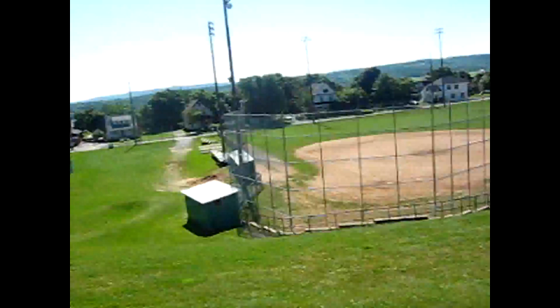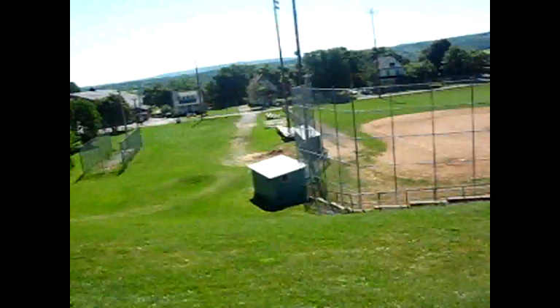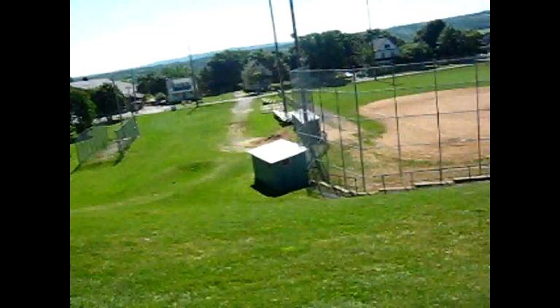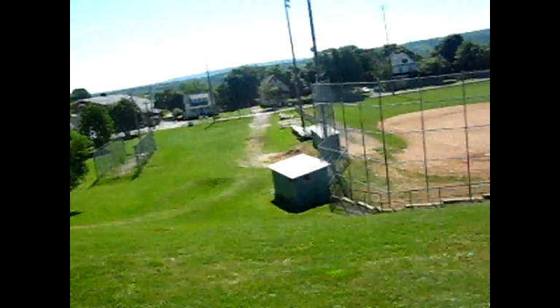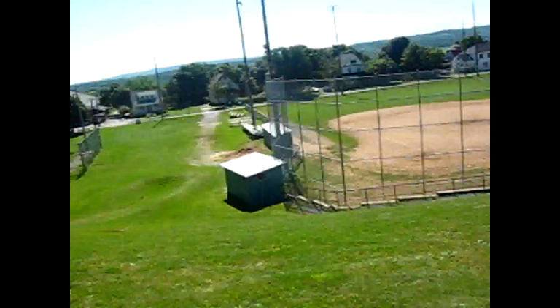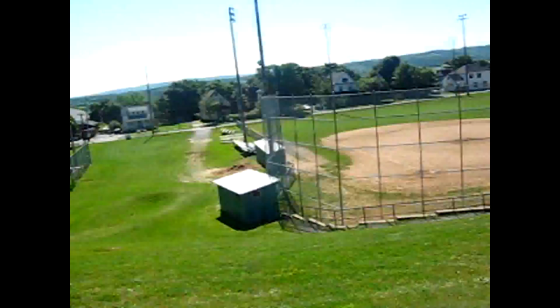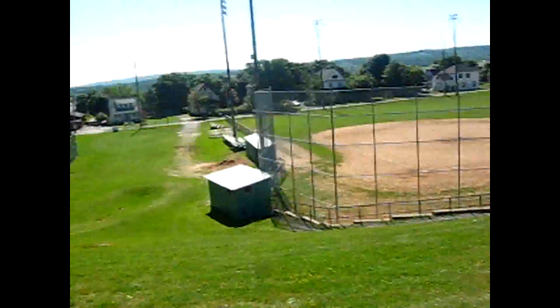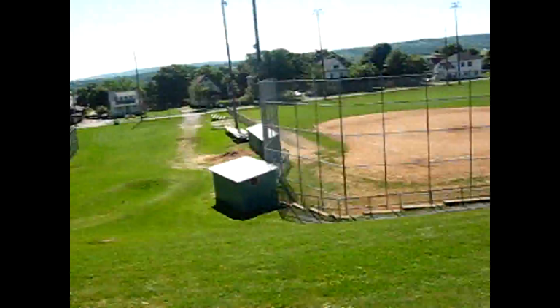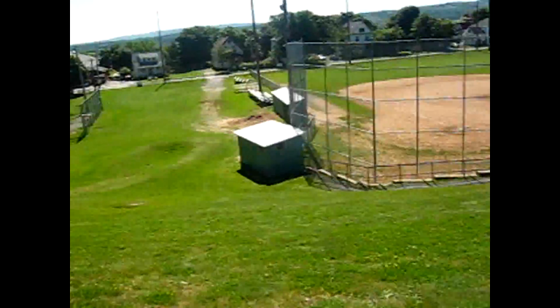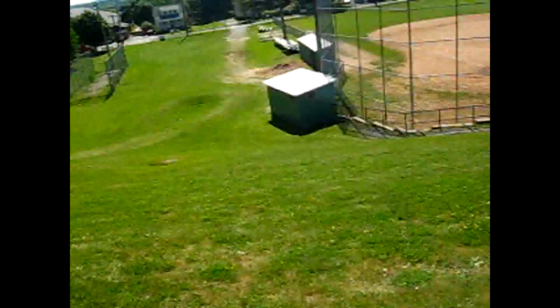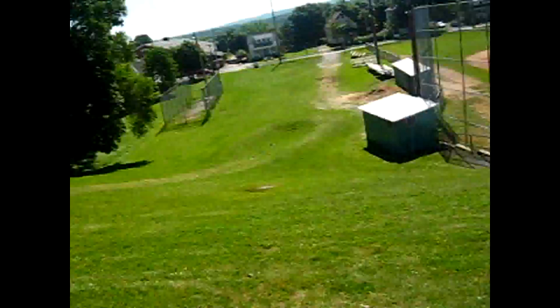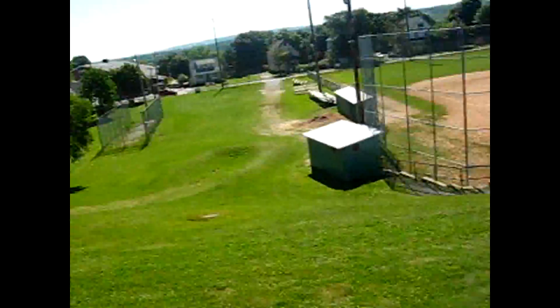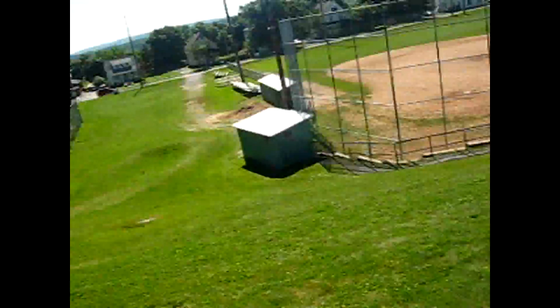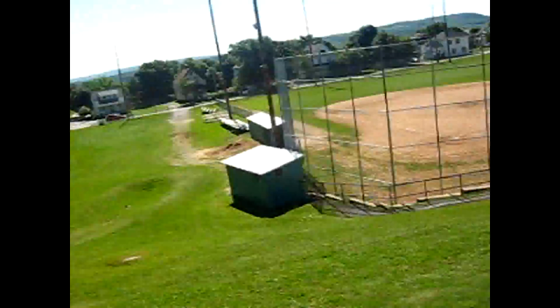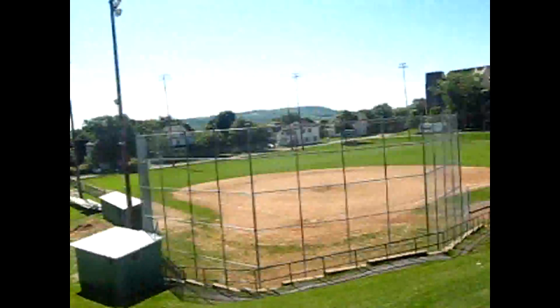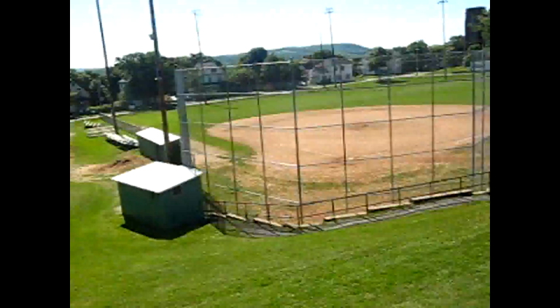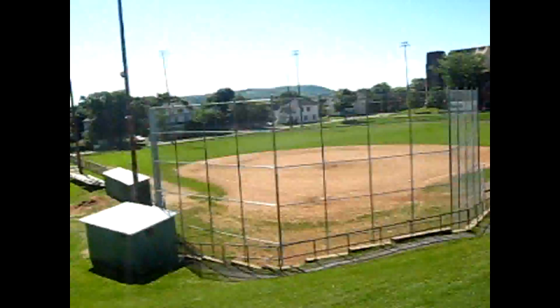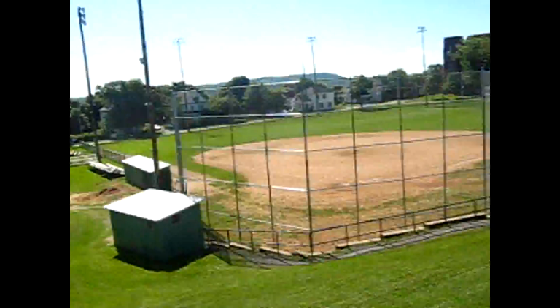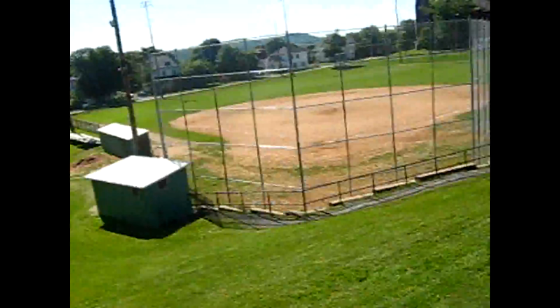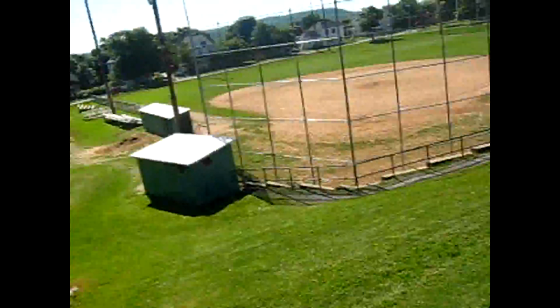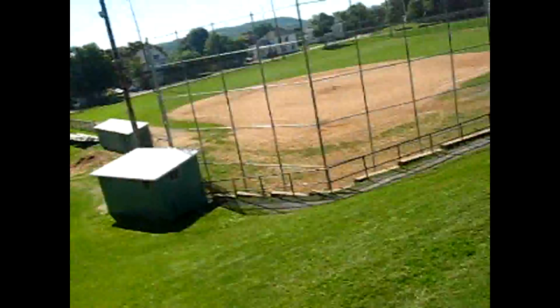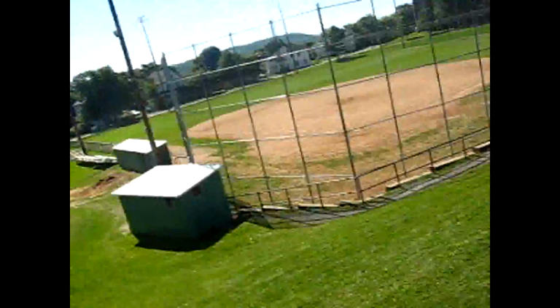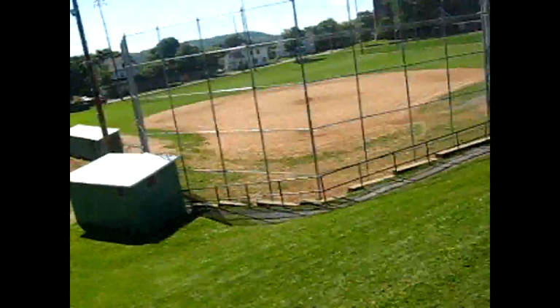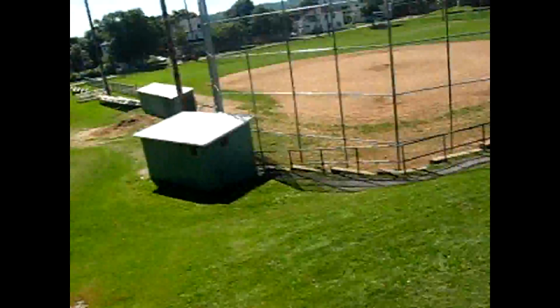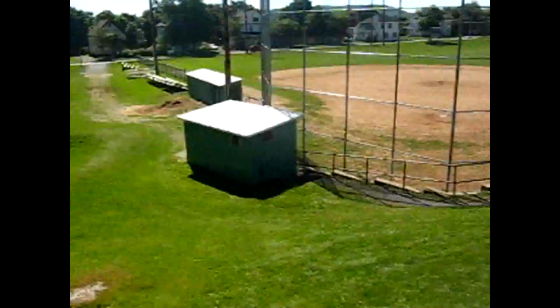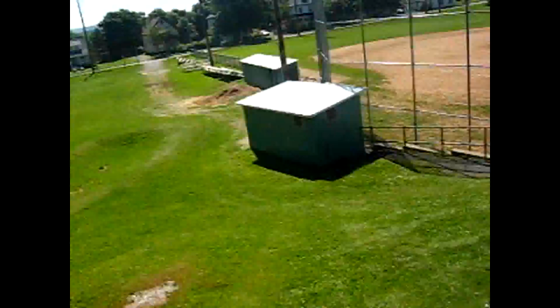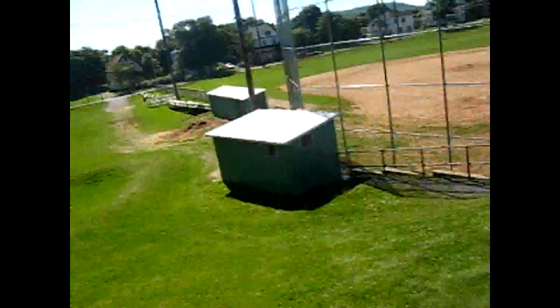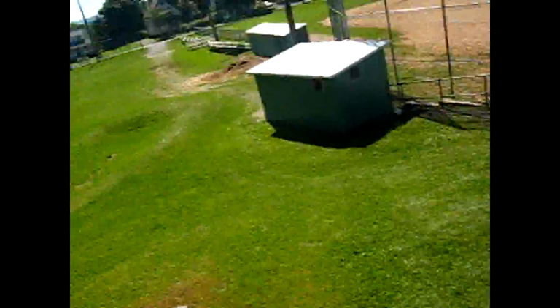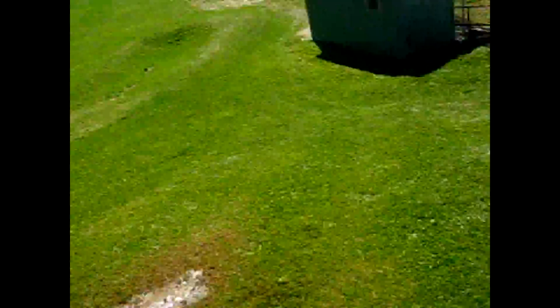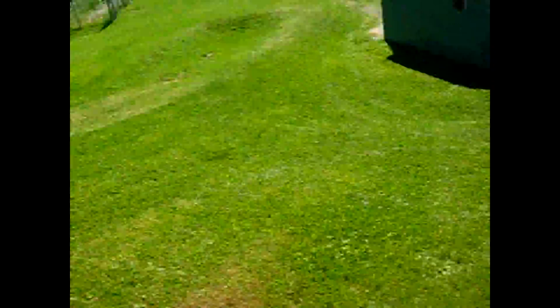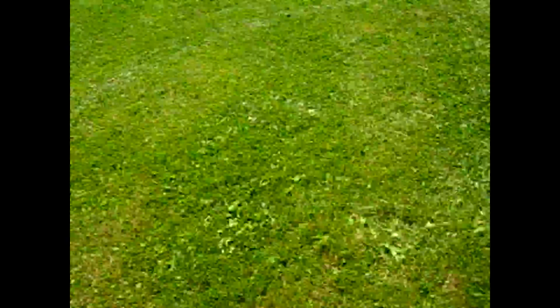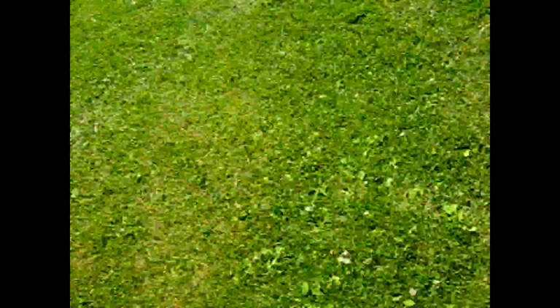And today I'm going to show you more of this downhill thing, of that little ball park. No one is there today. I'm just going to get down here and head down the hill.